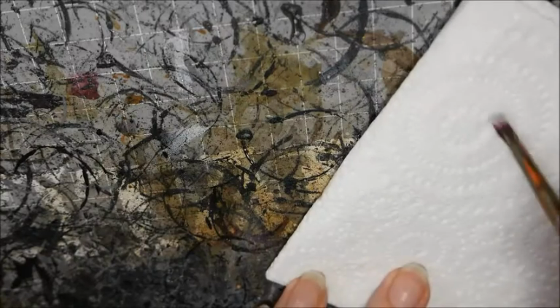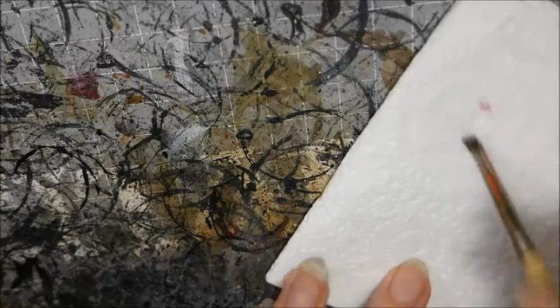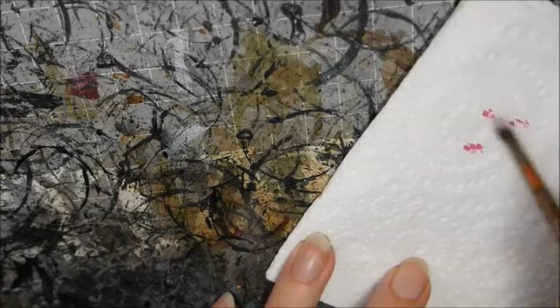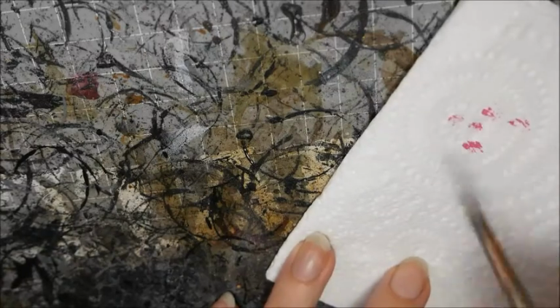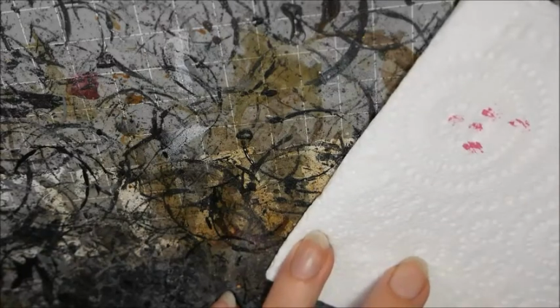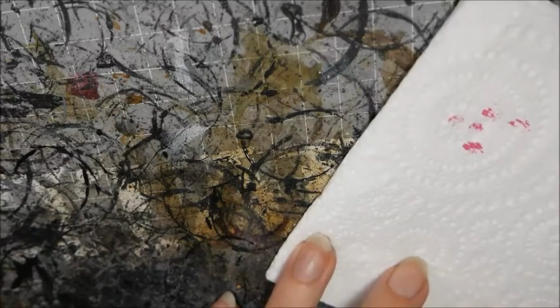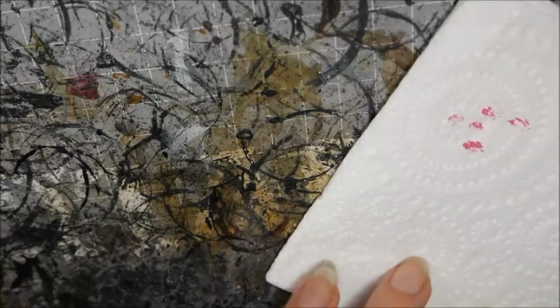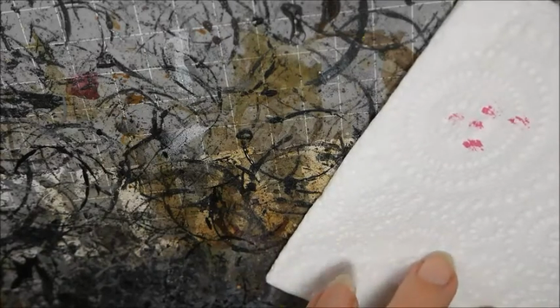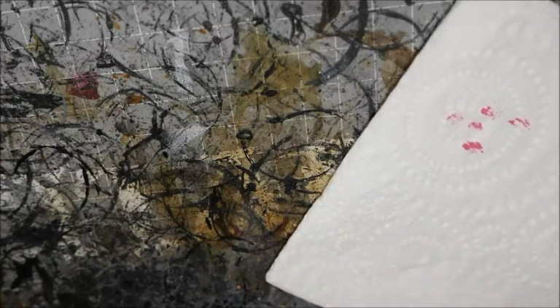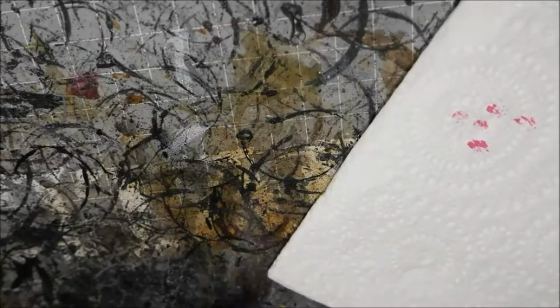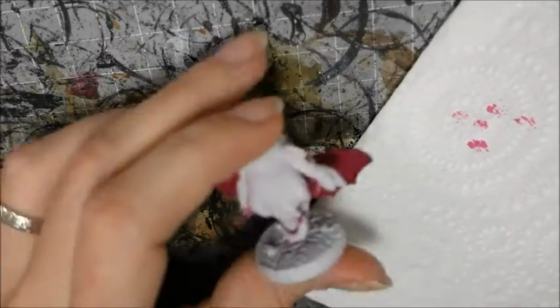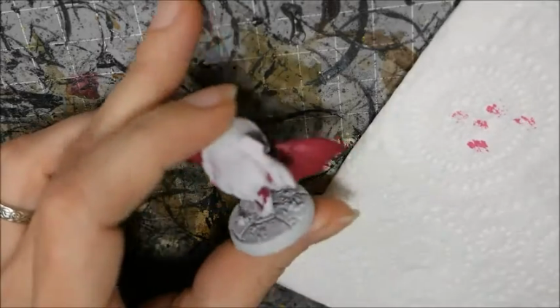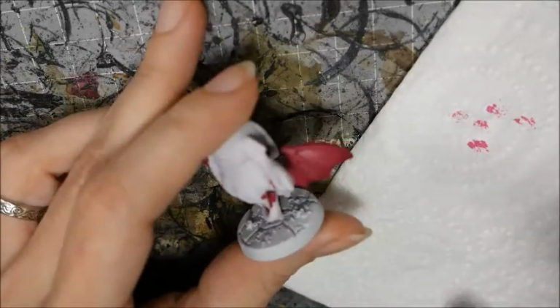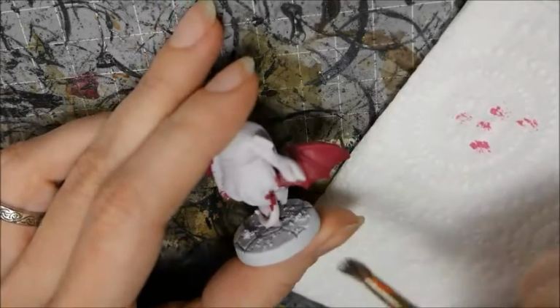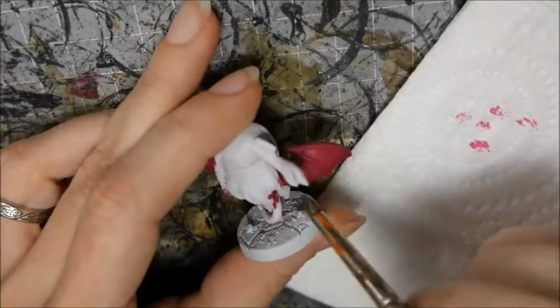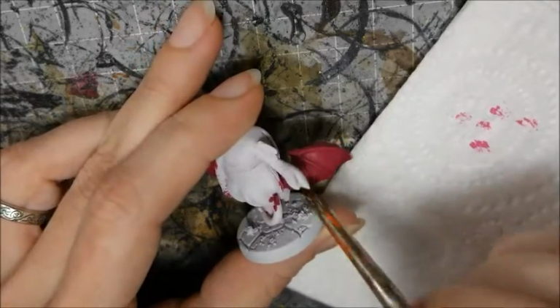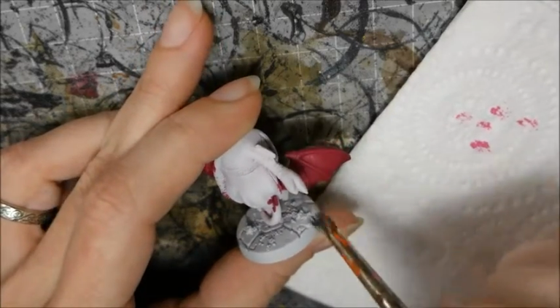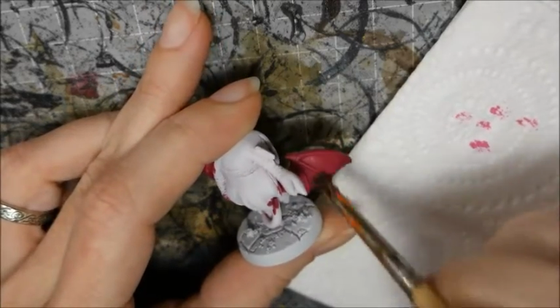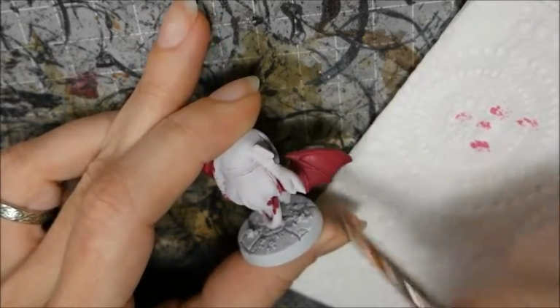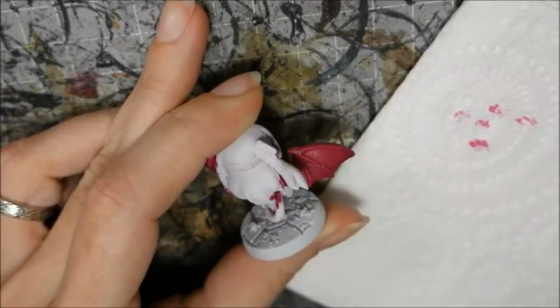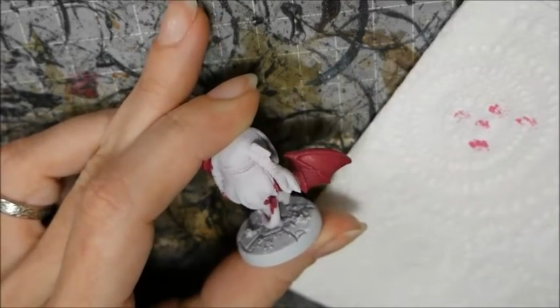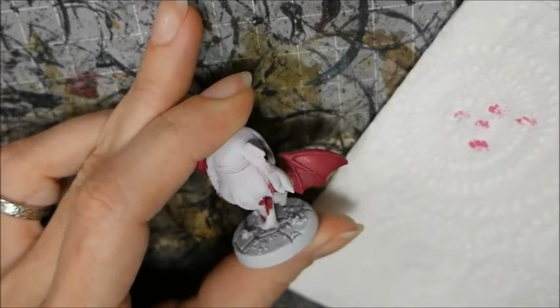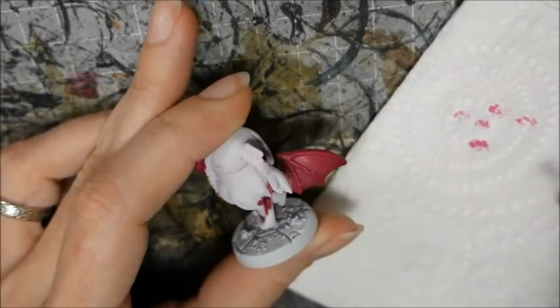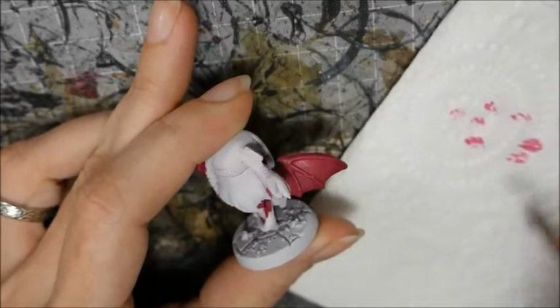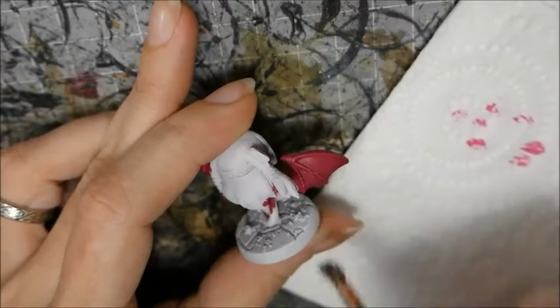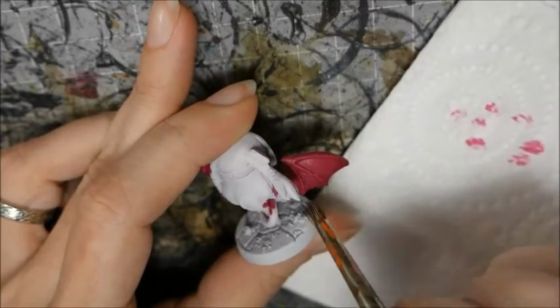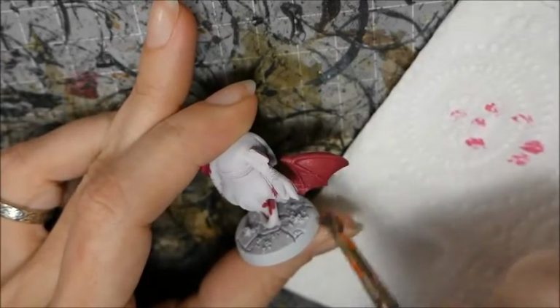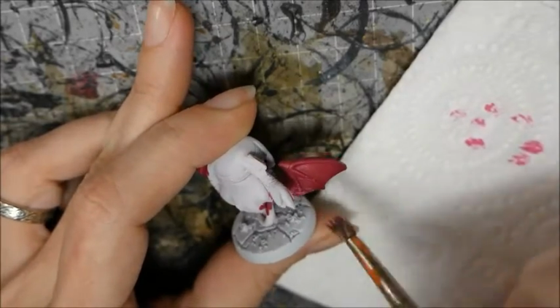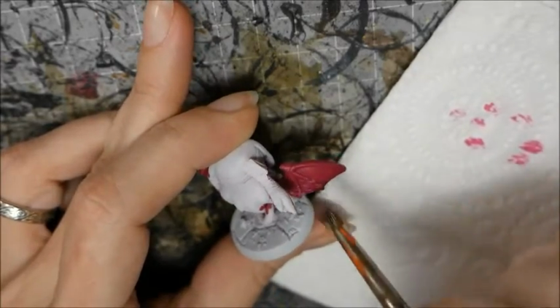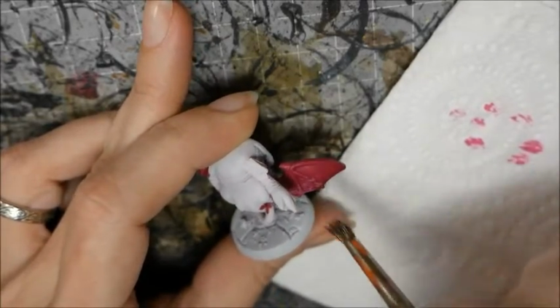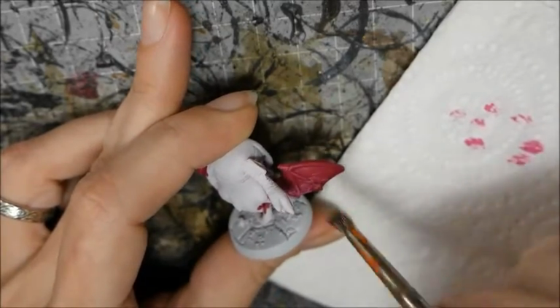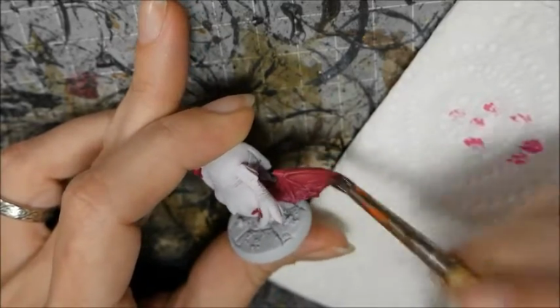Get the highlight color on your brush and then dab it off onto a paper towel to get rid of the excess paint. Then use the same dabbing motion on your model. We aren't drawing paint across the model — we're using a vertical motion to create a splotchy effect.